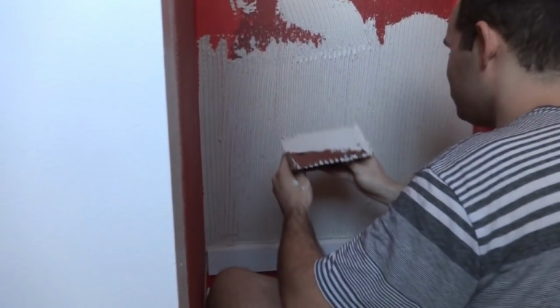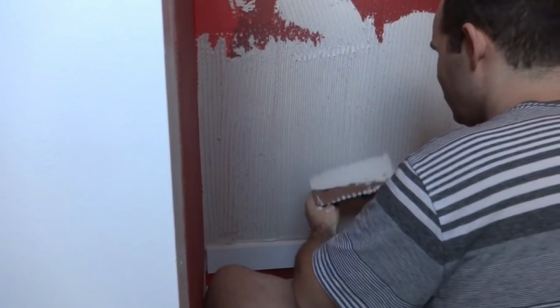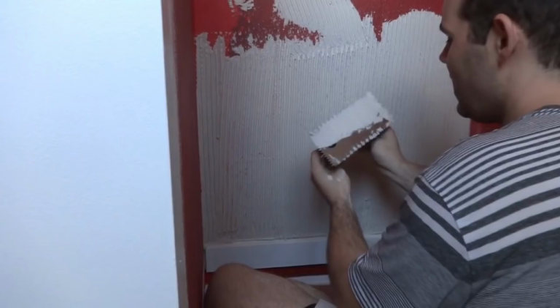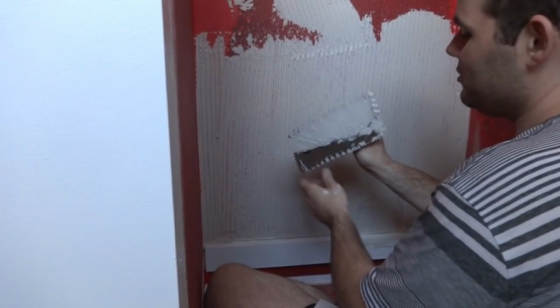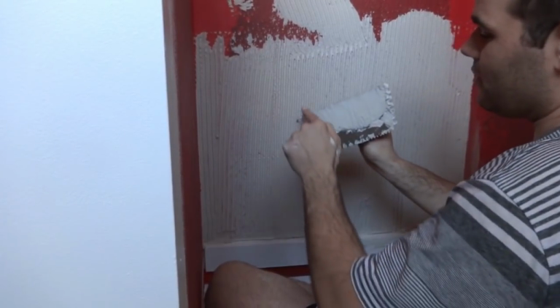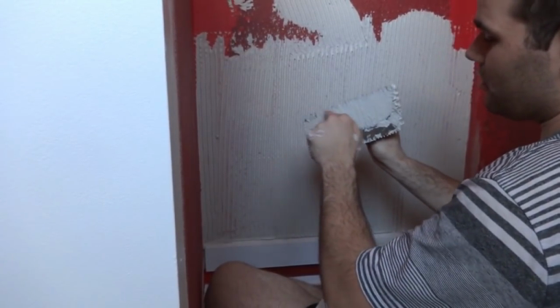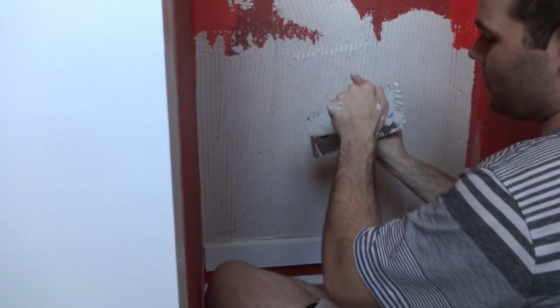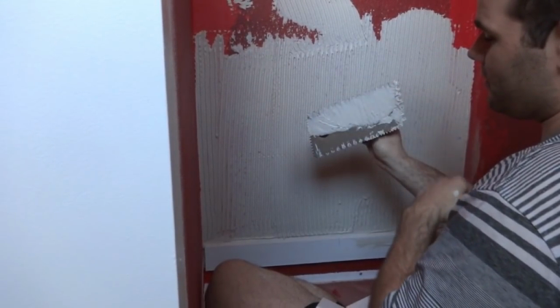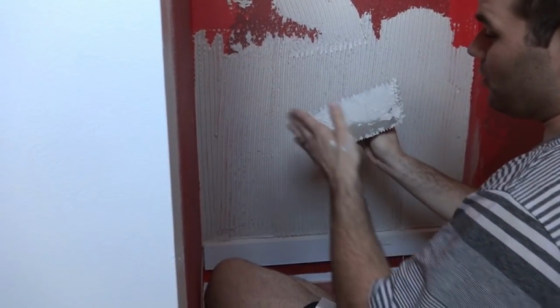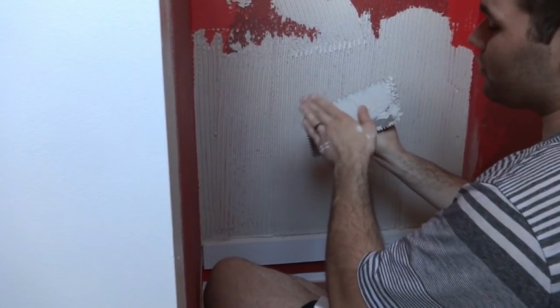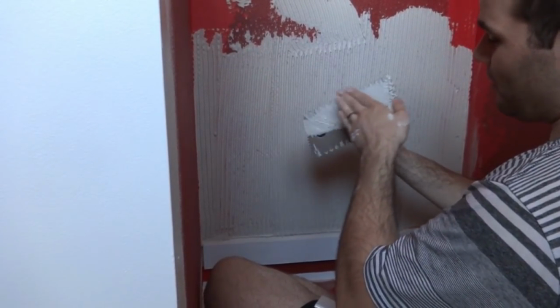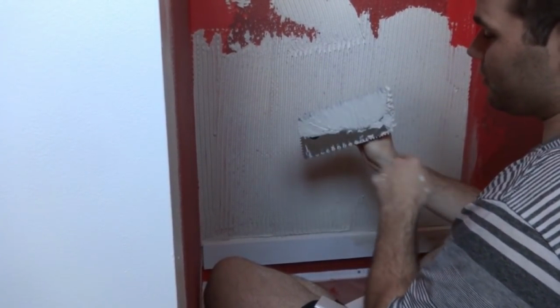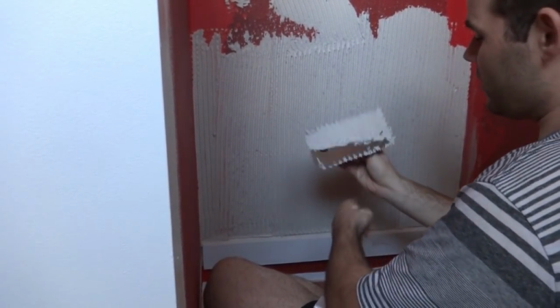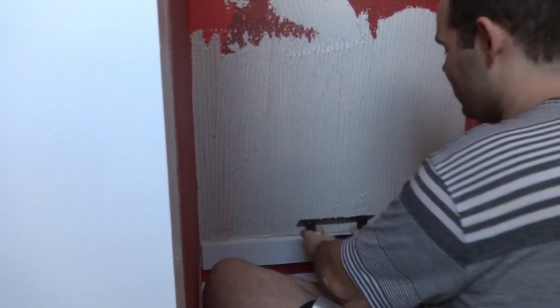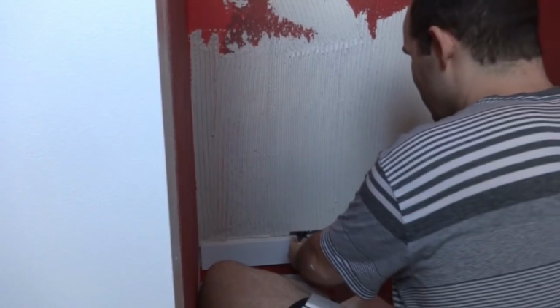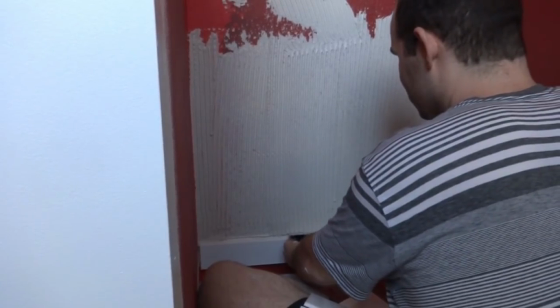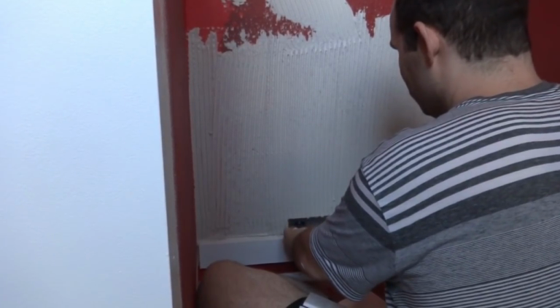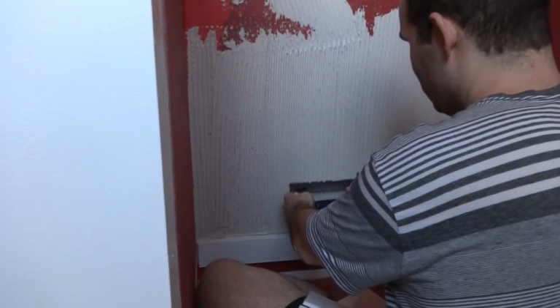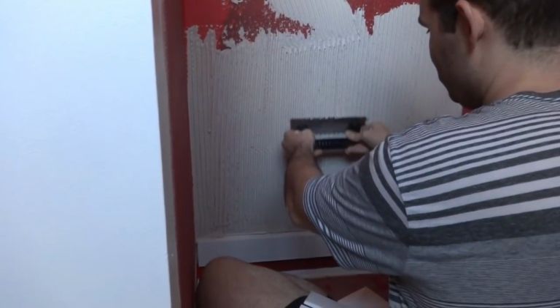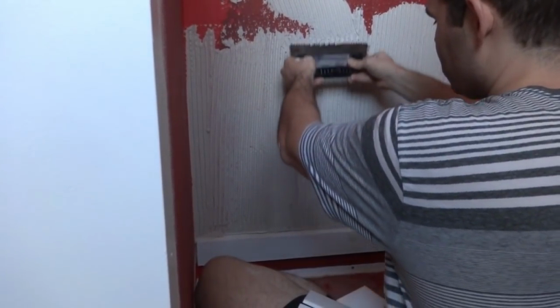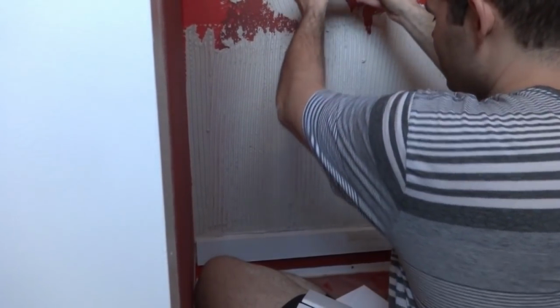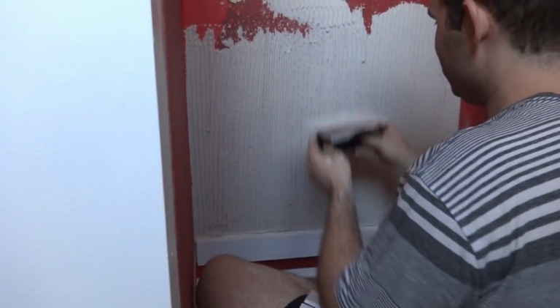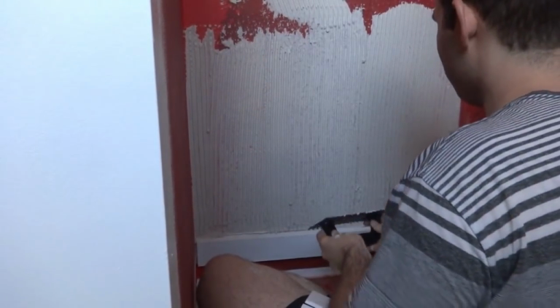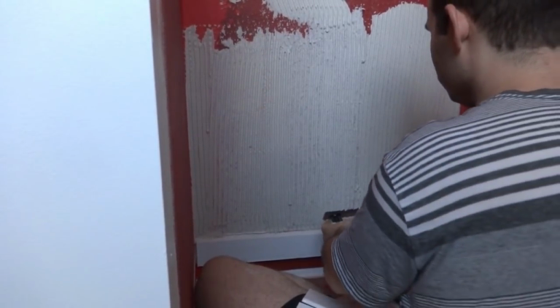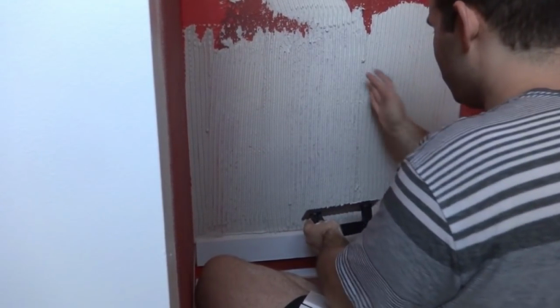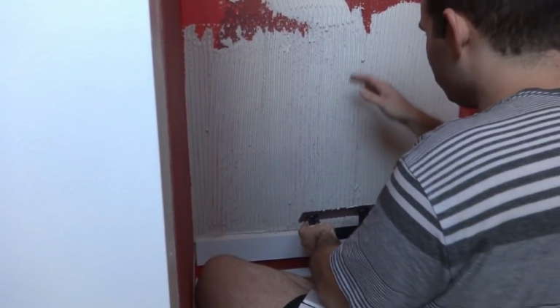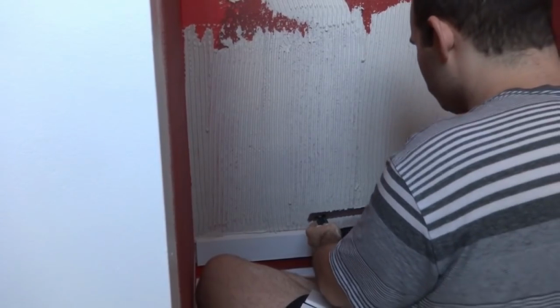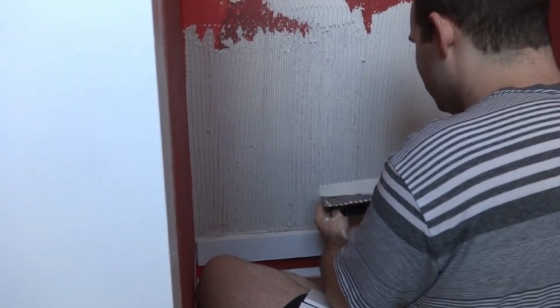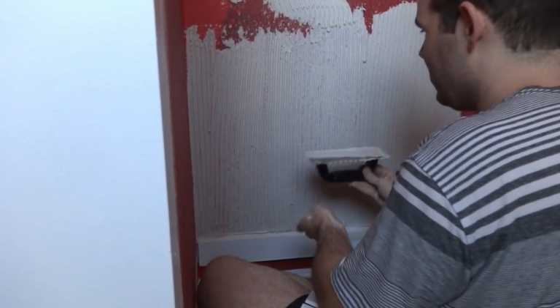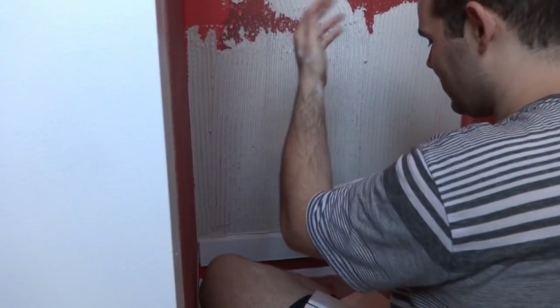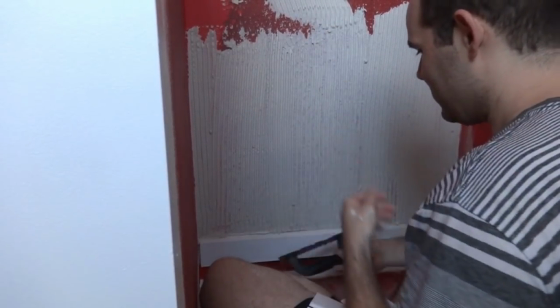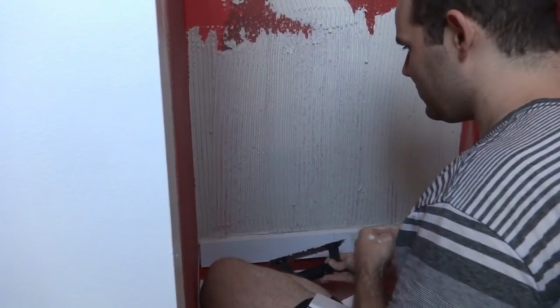The mortar is ready to go. I slopped a bunch on there and I'm using a quarter-inch by quarter-inch square-notch trowel. Making sure the peaks are holding and not drooping — it seems to be mixed really well.